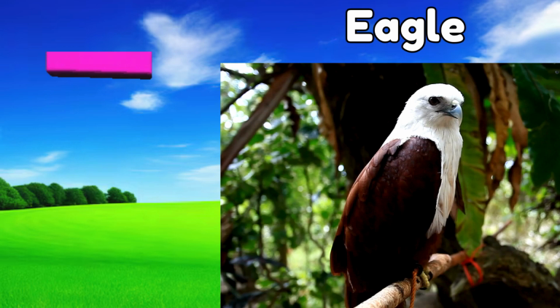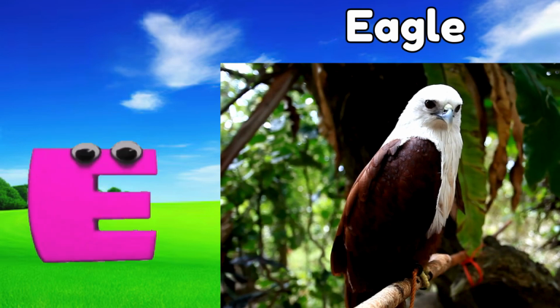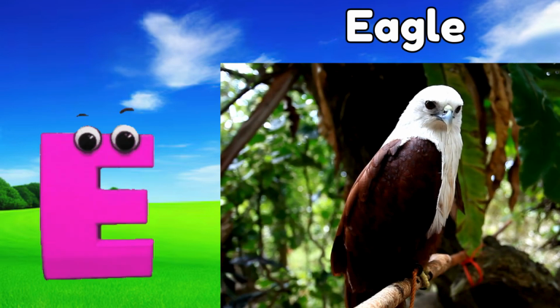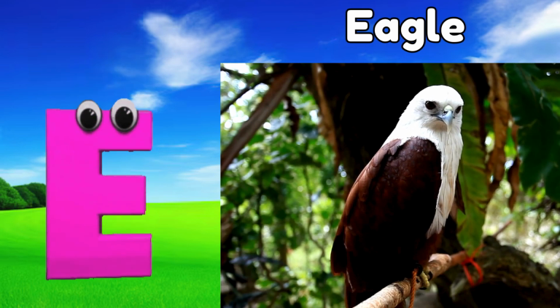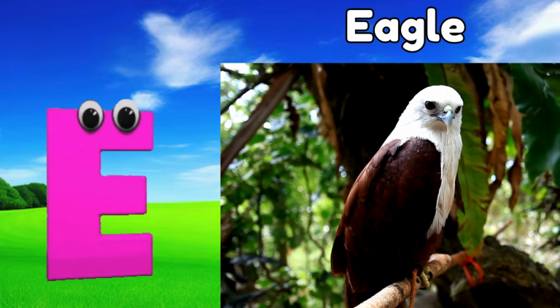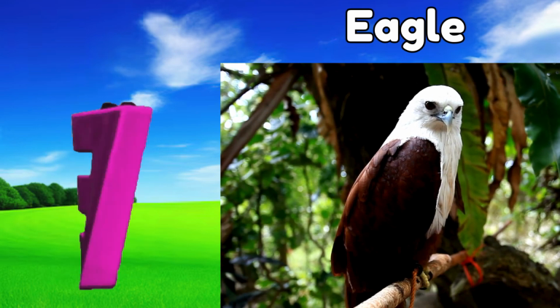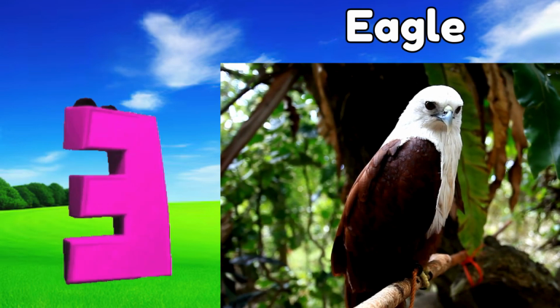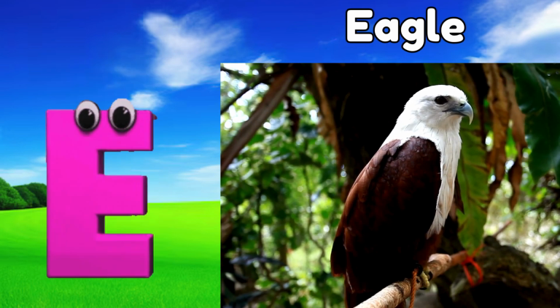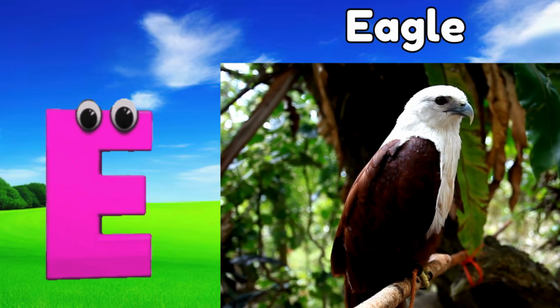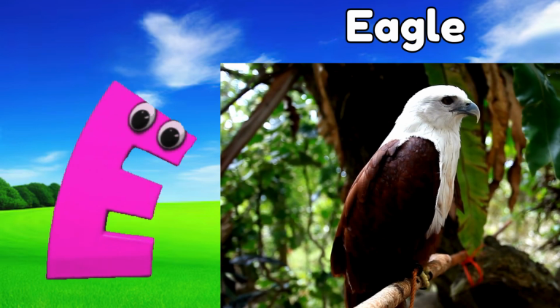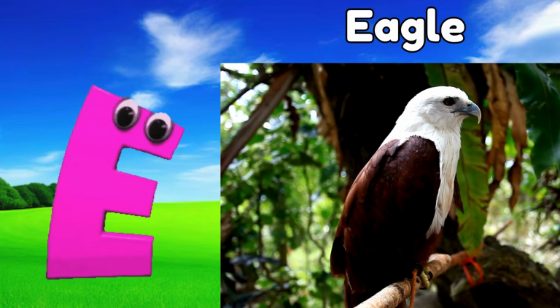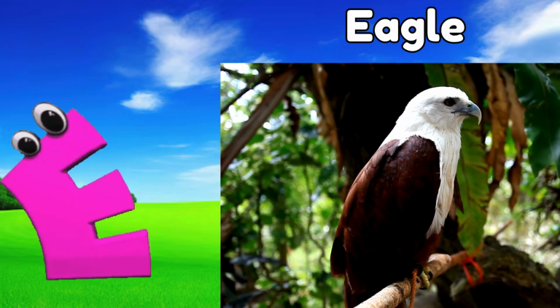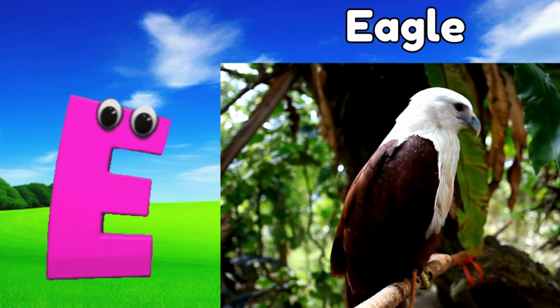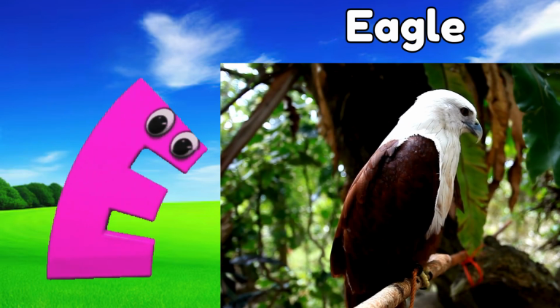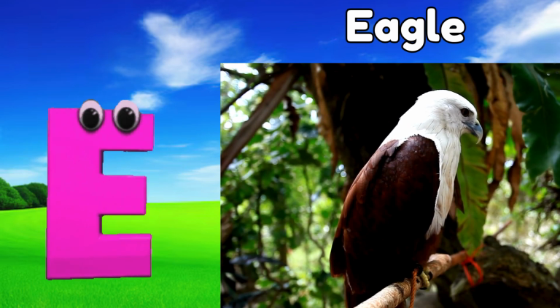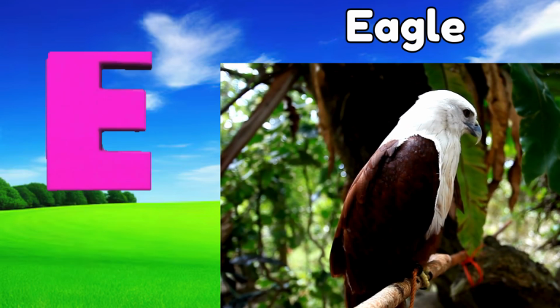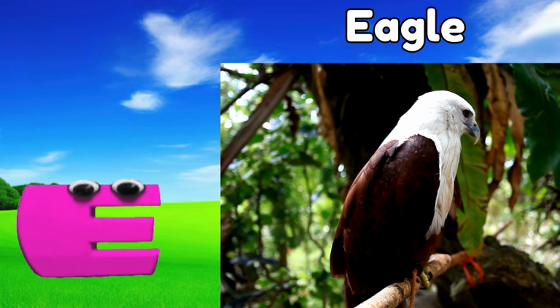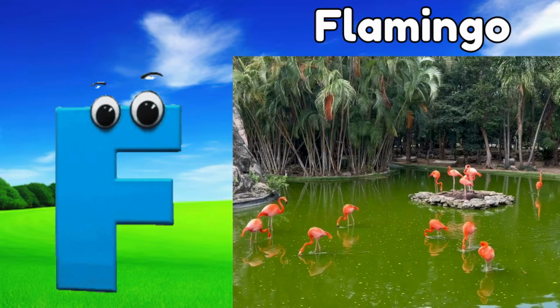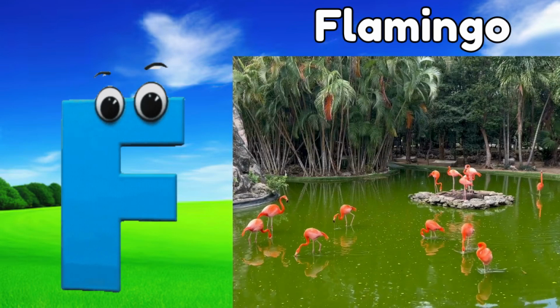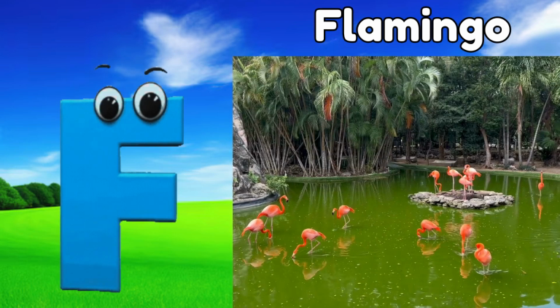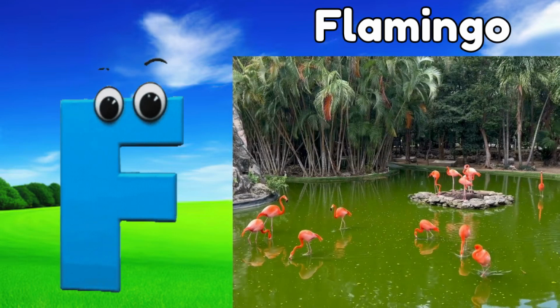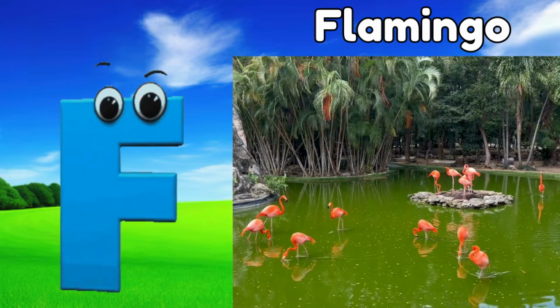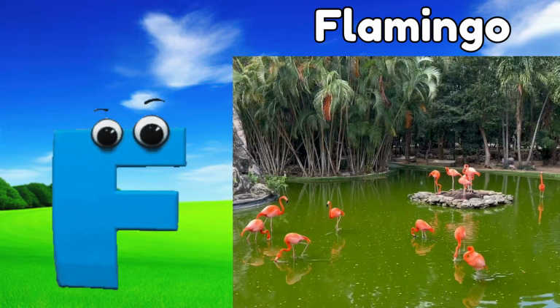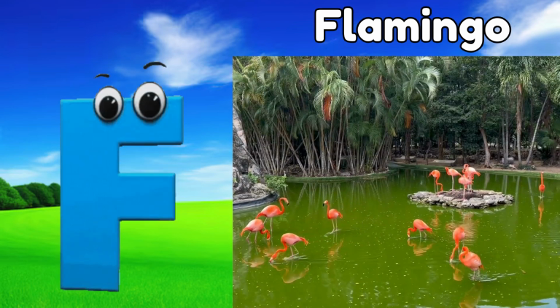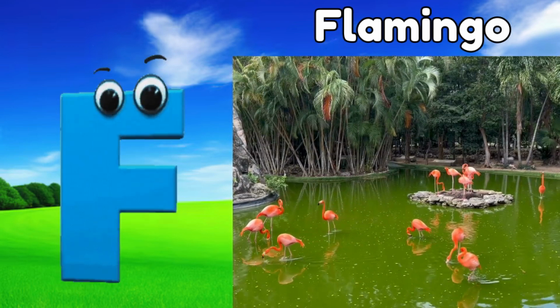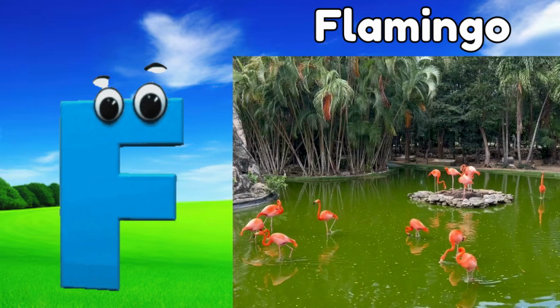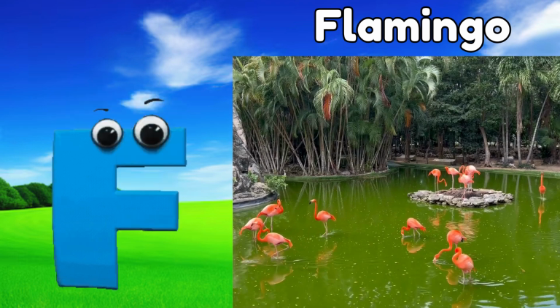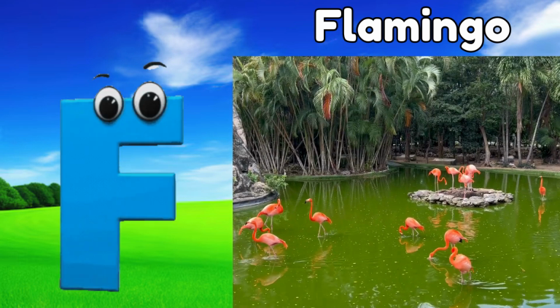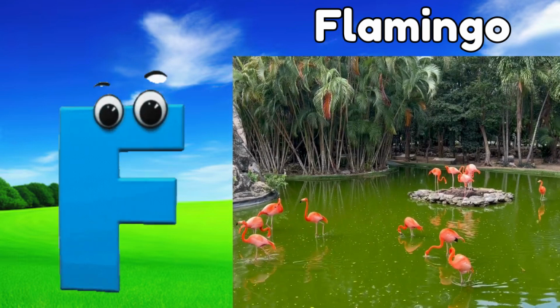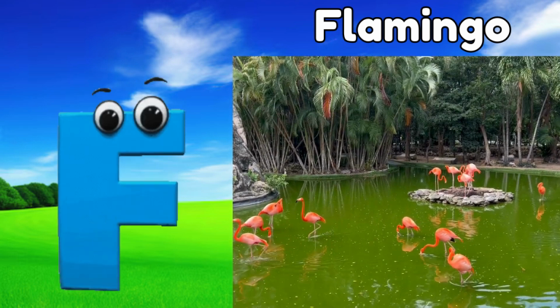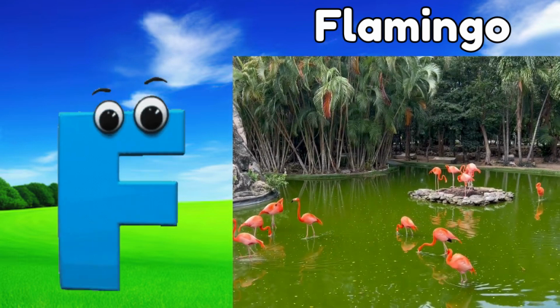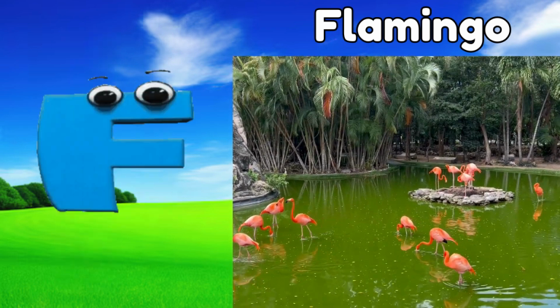E is for eagle, ah, eagle. F is for flamingo, fuh, flamingo.